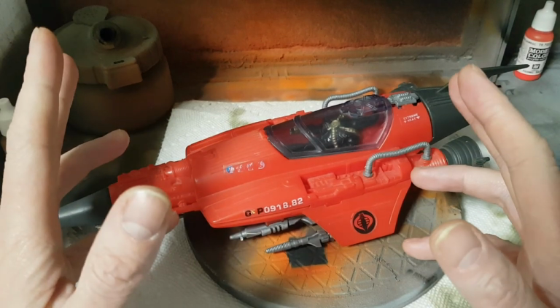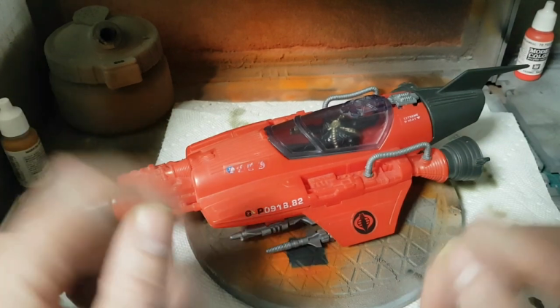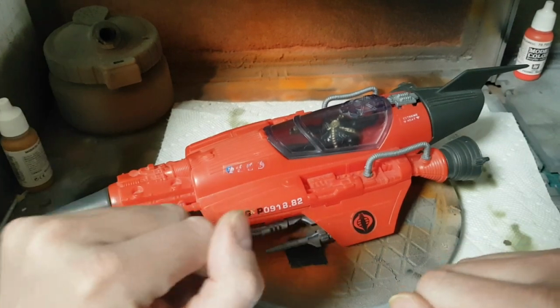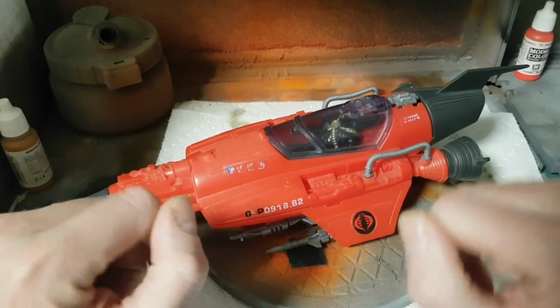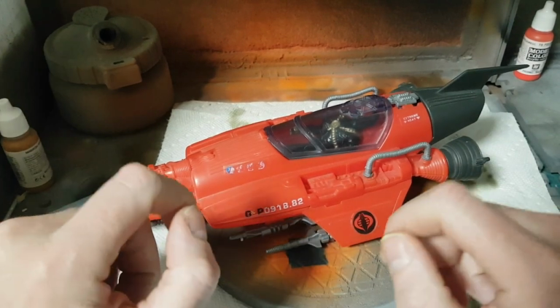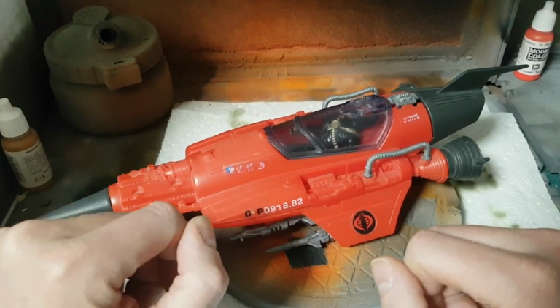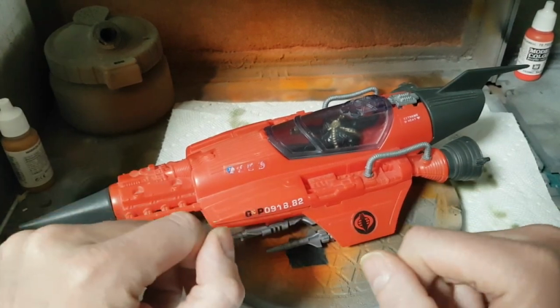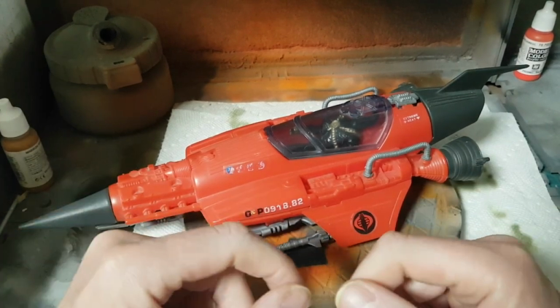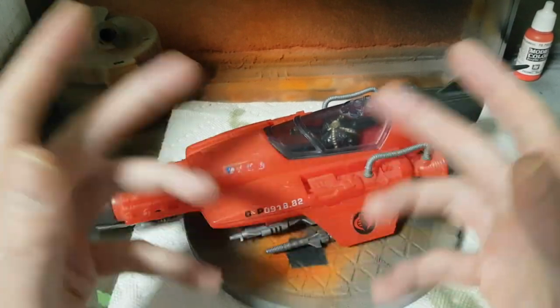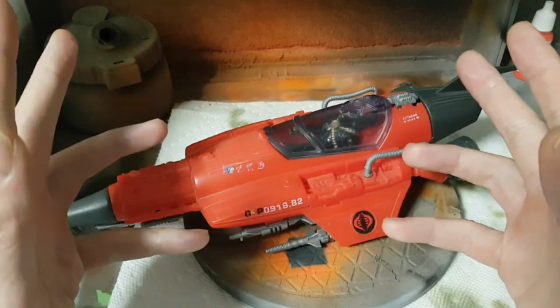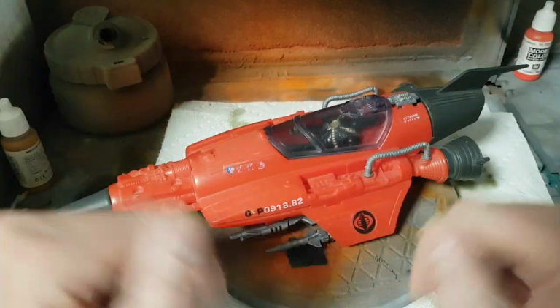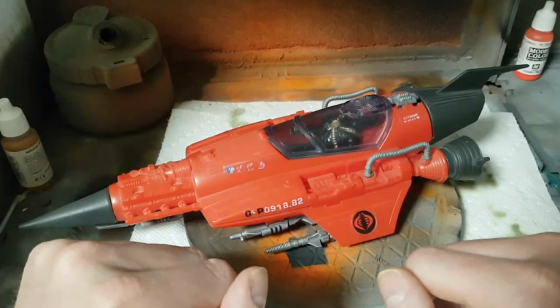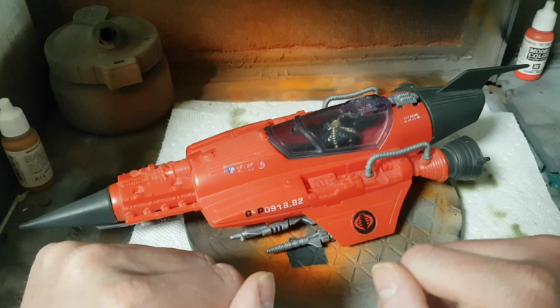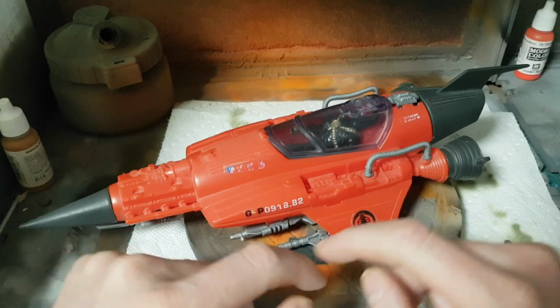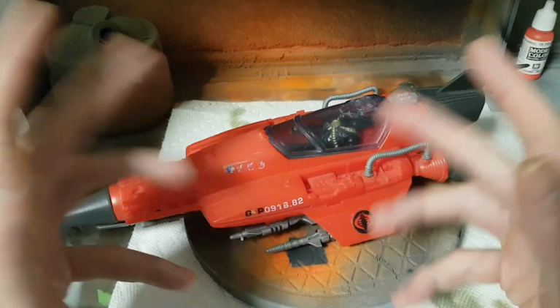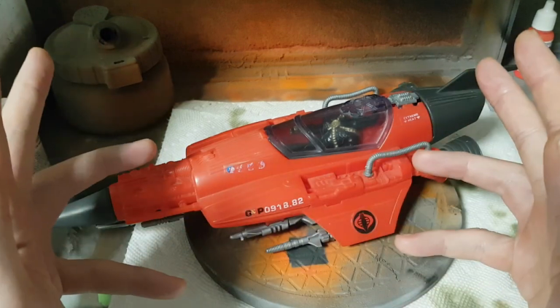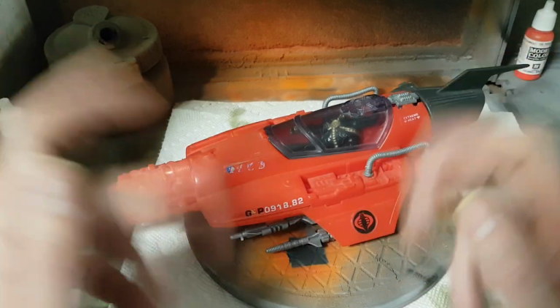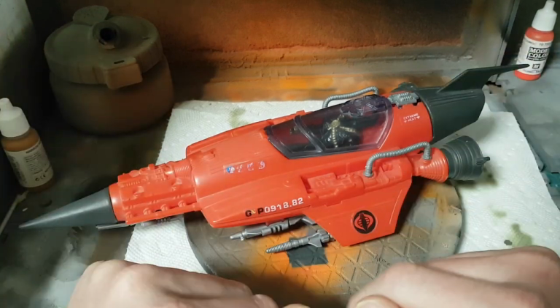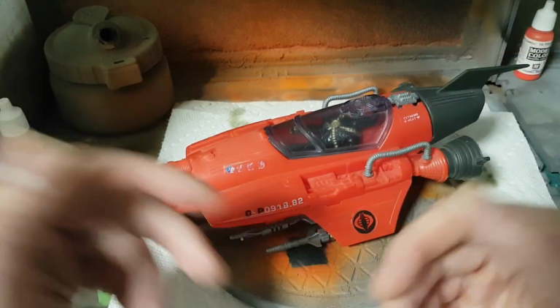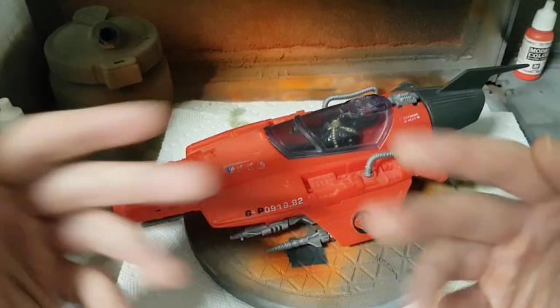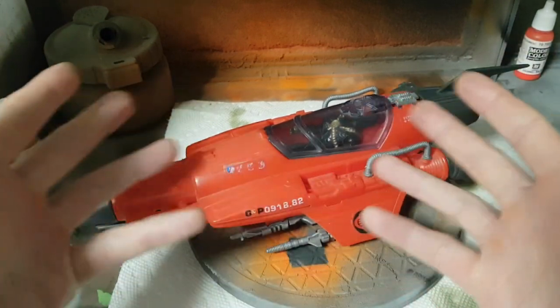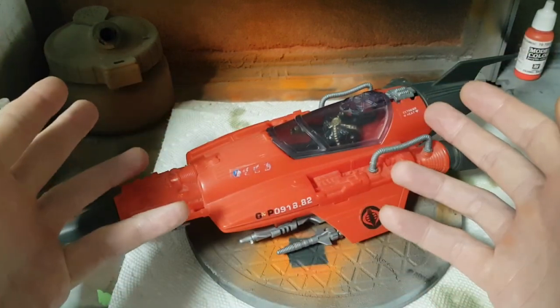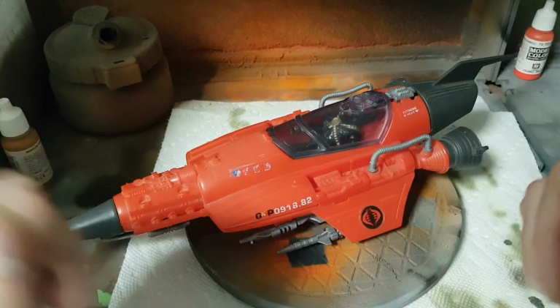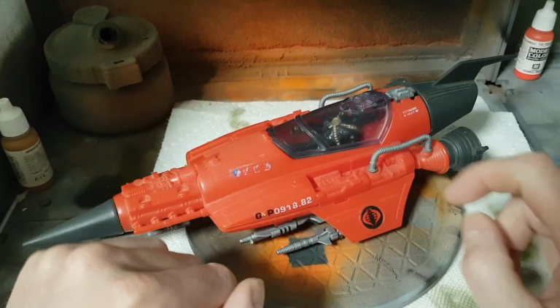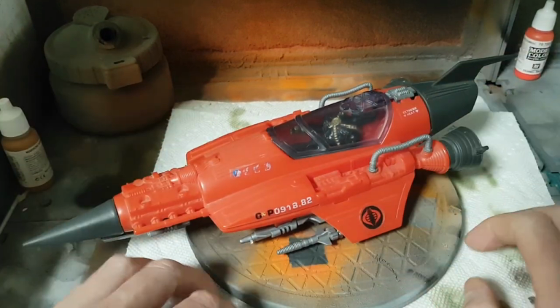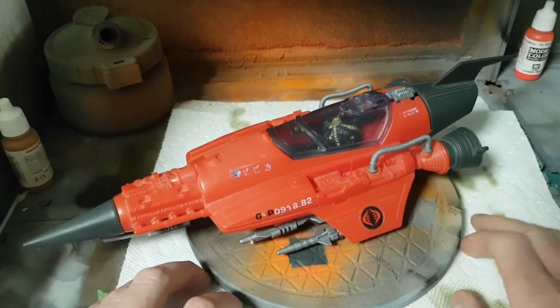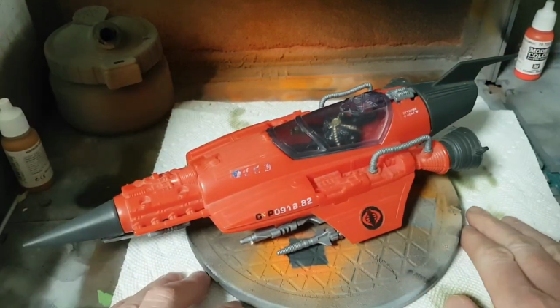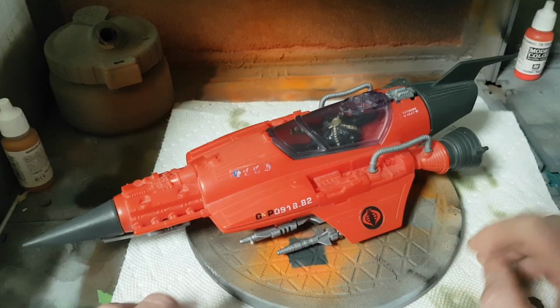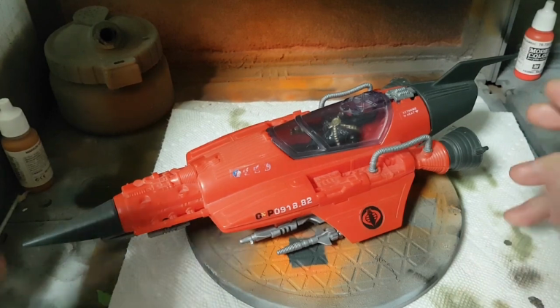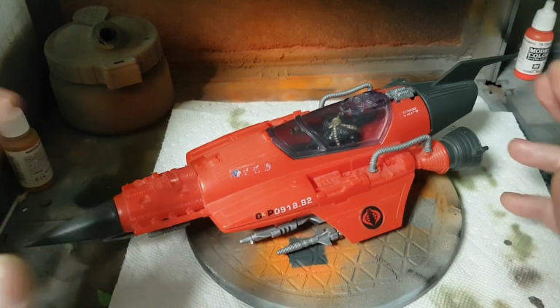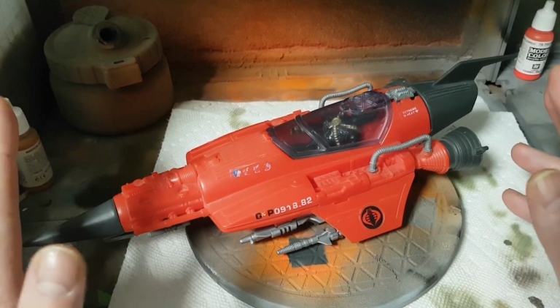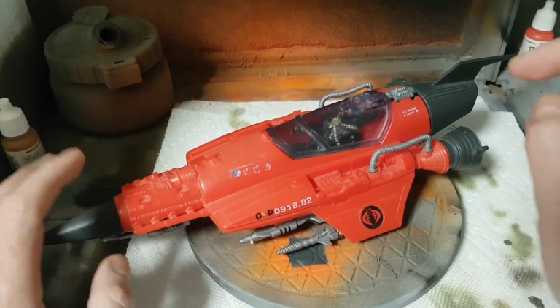Greetings customizers, welcome to the next adventure at Talking Hands Customs. On this vehicle spotlight we will be discussing the Stellar Stiletto. So without further ado, let's get down to business.